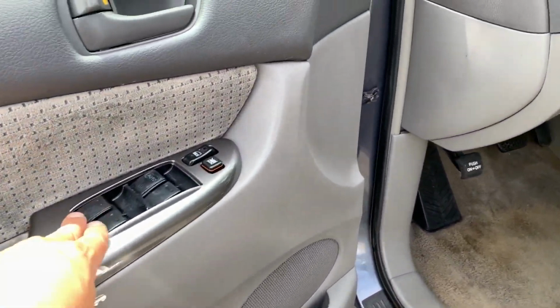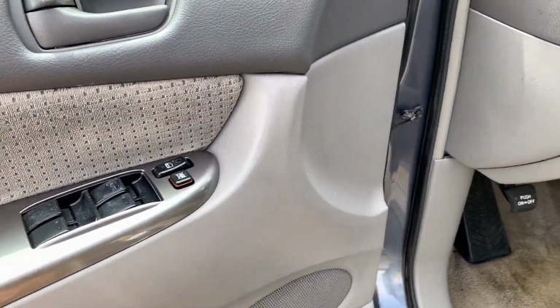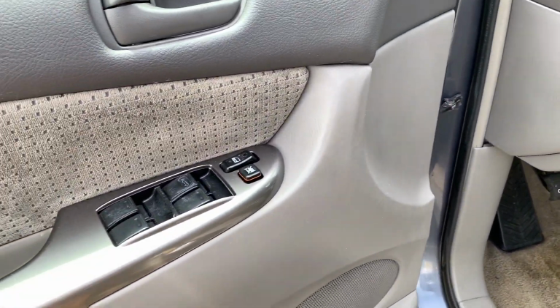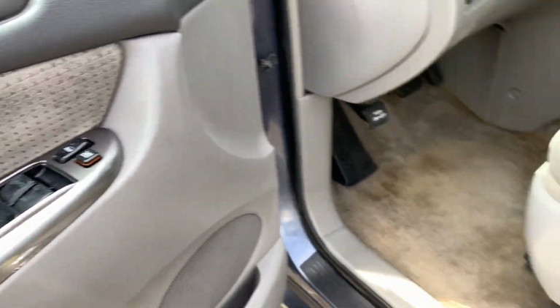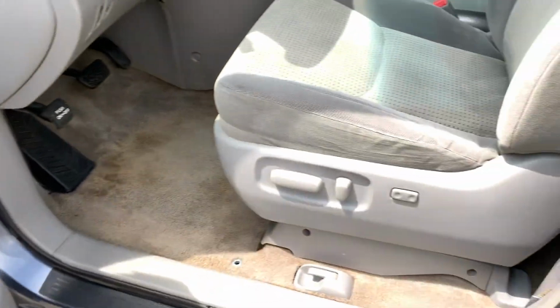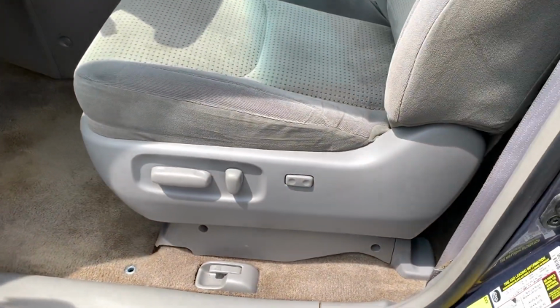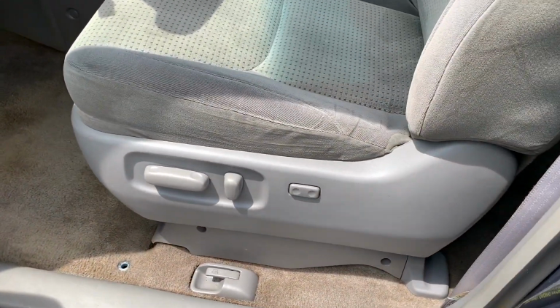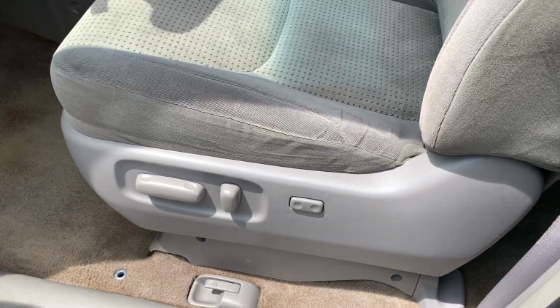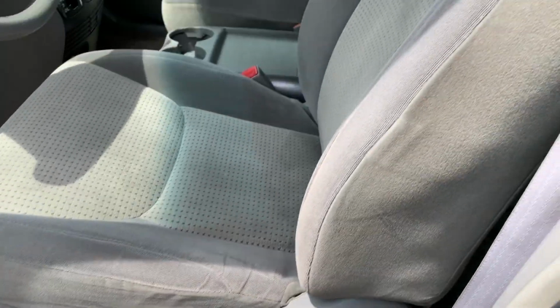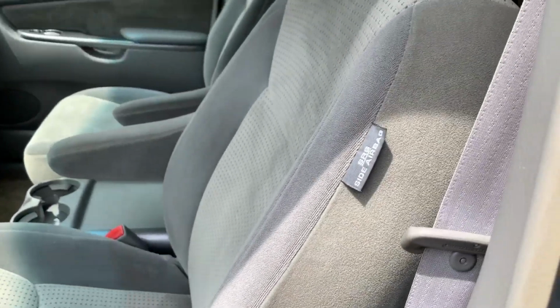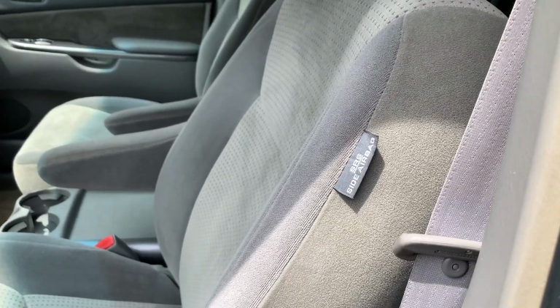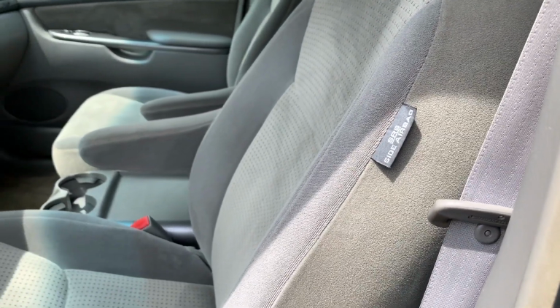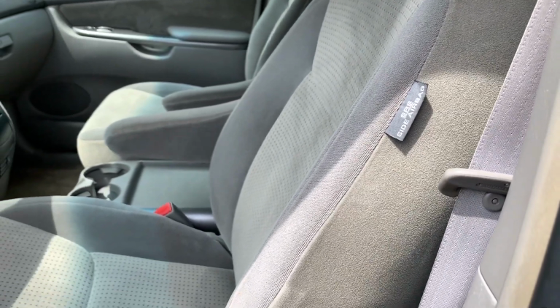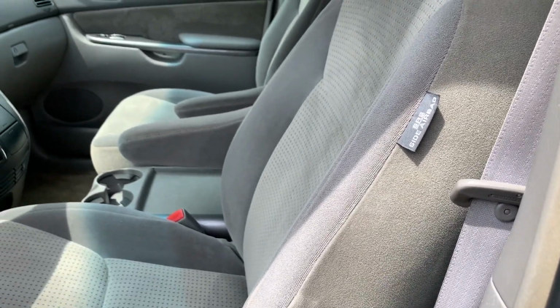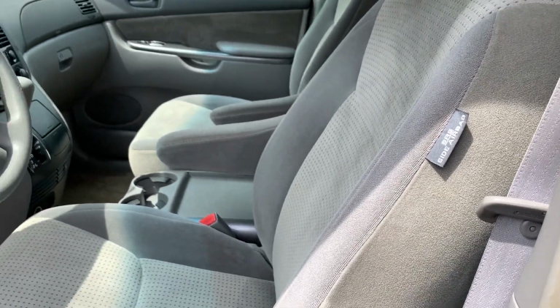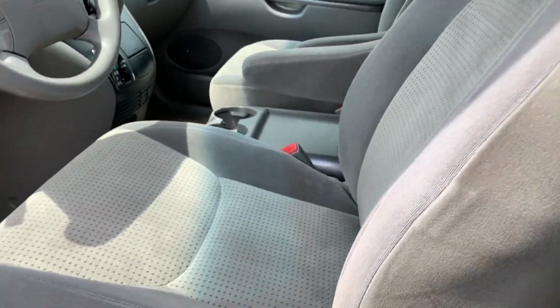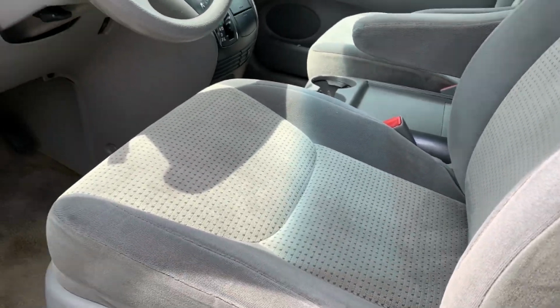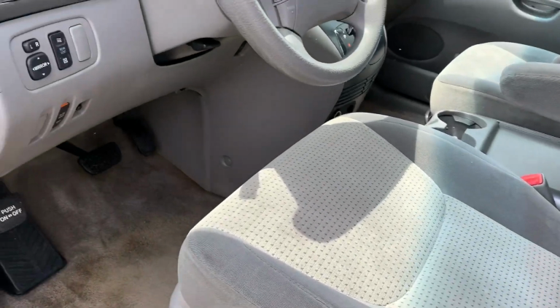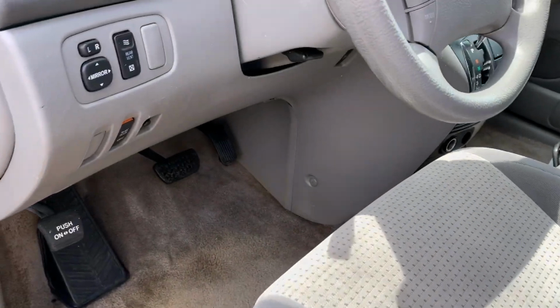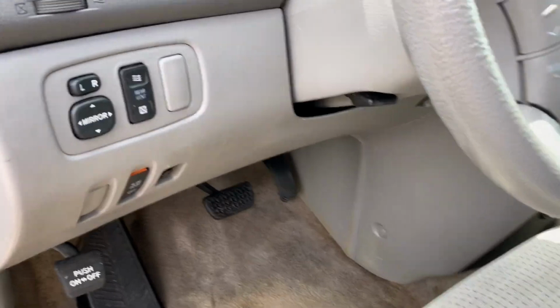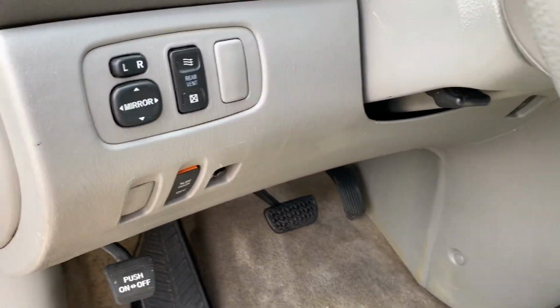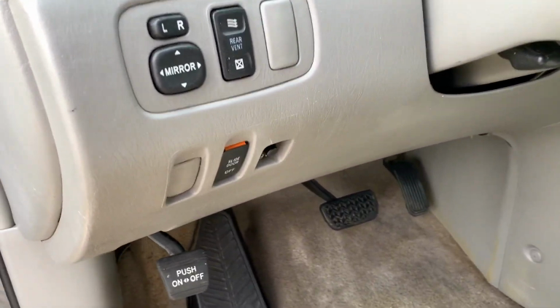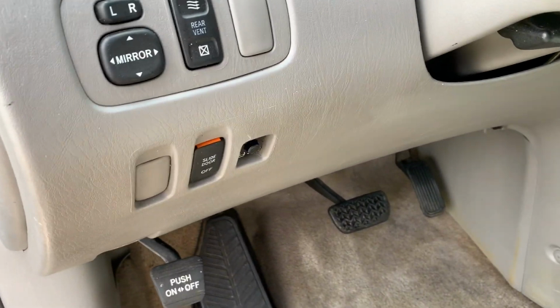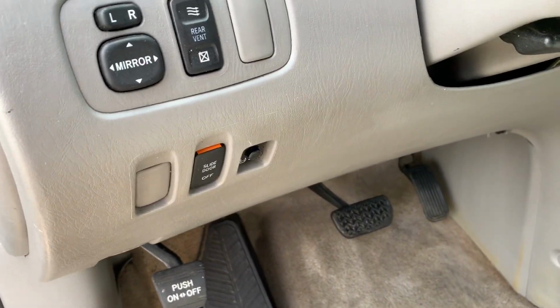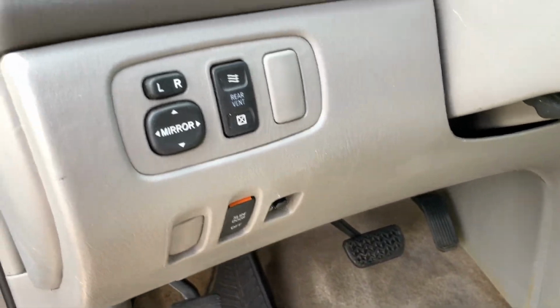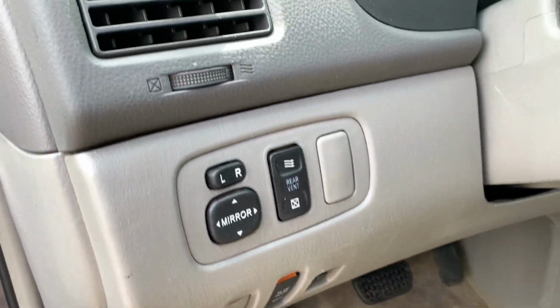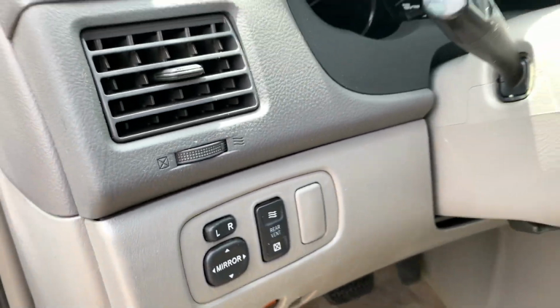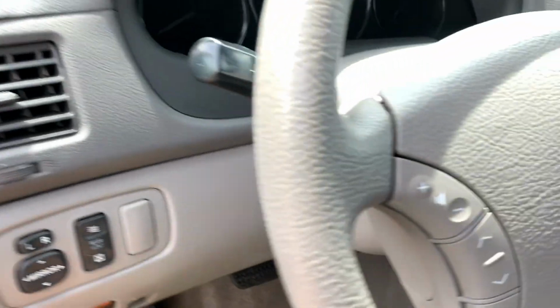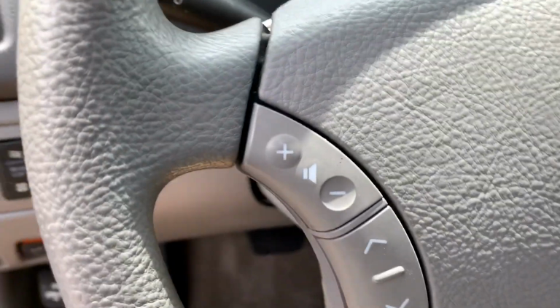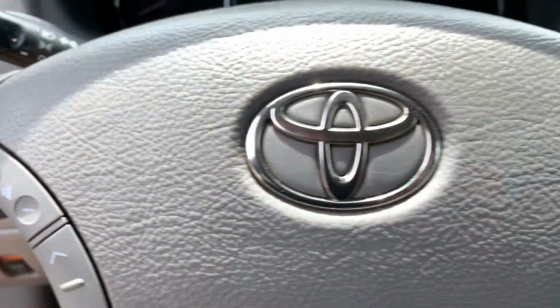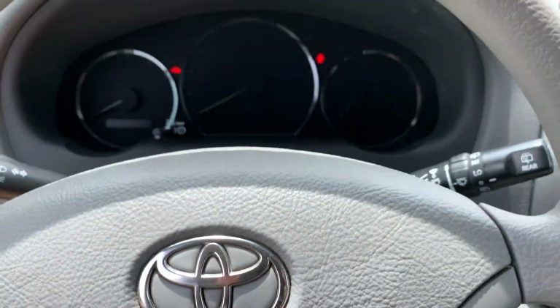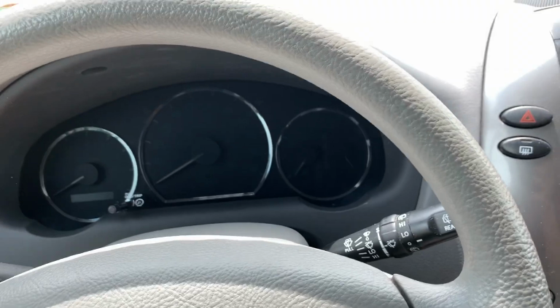All power options. All the windows work. Driver's side power seat, lumbar. It does have anti-lock brakes, side airbags. You have the power sliding door option to turn it on and off over here. Power mirrors. Steering wheel radio control.